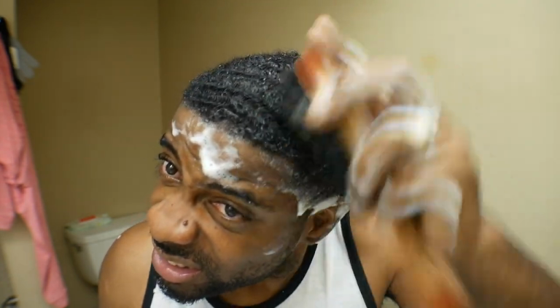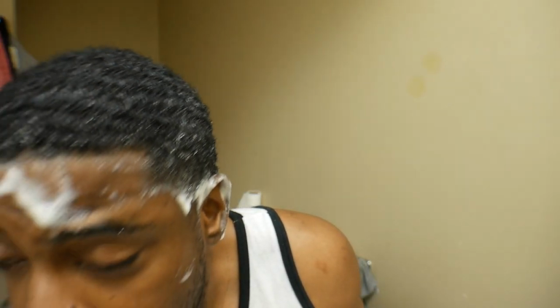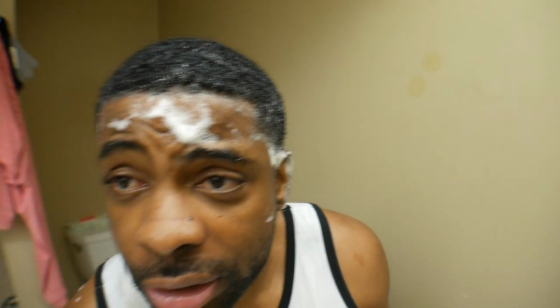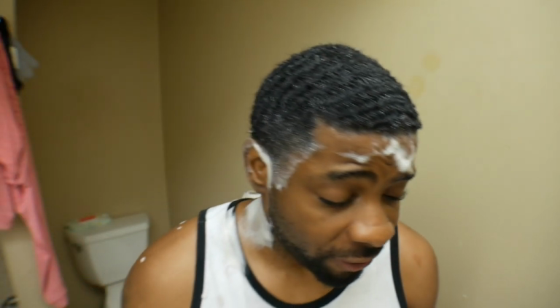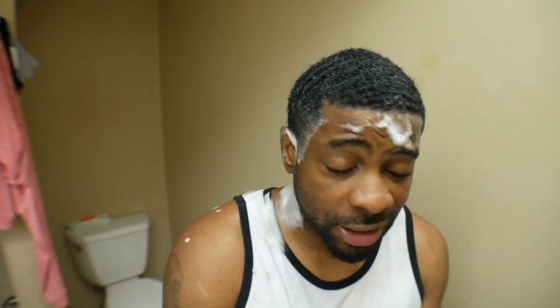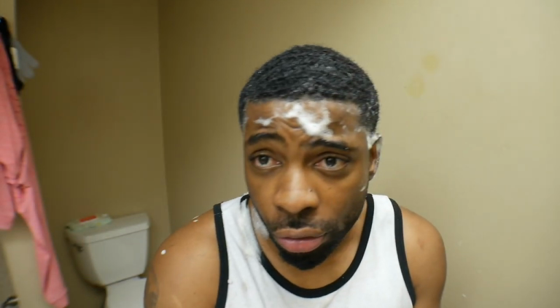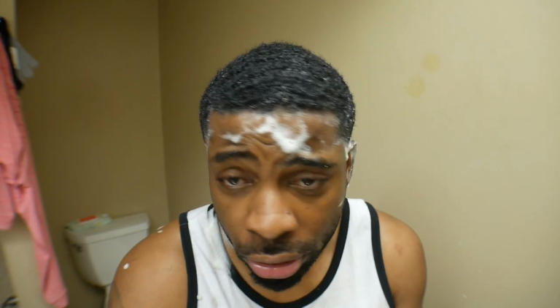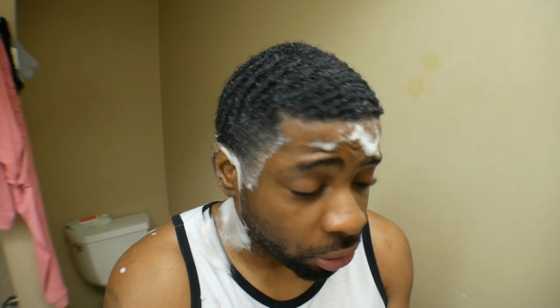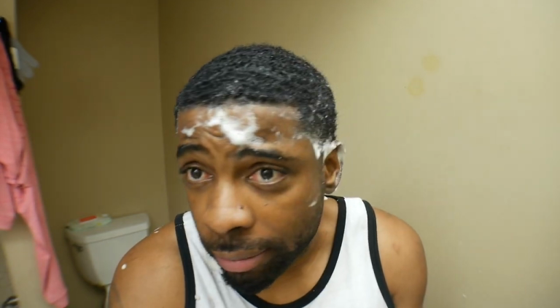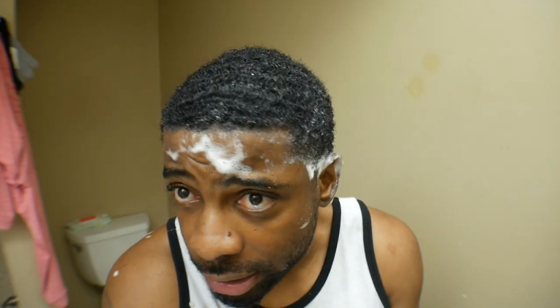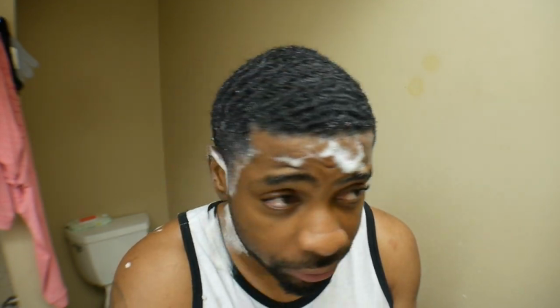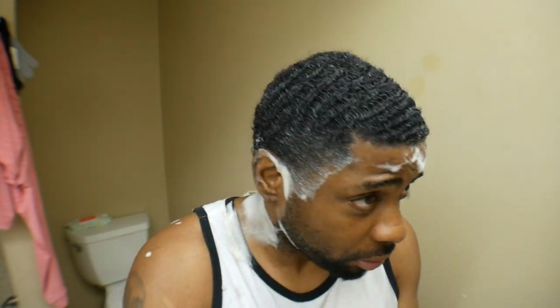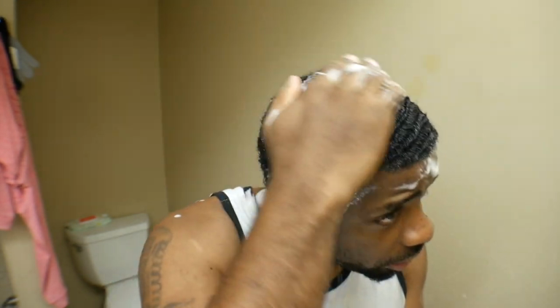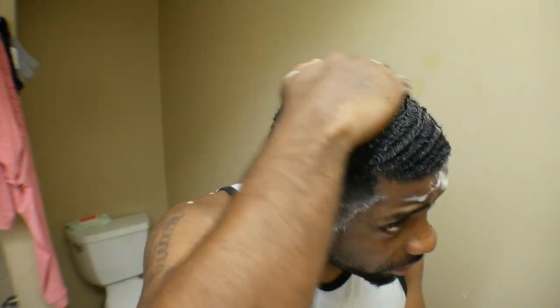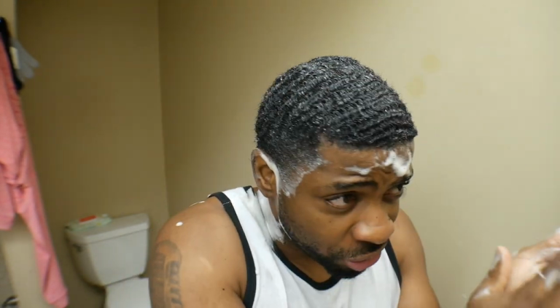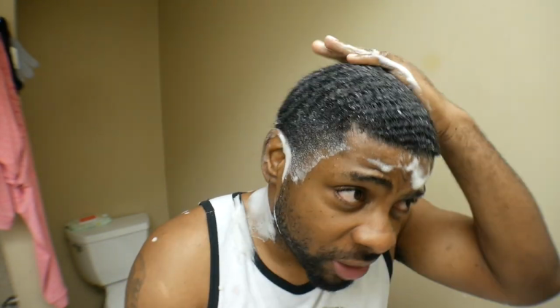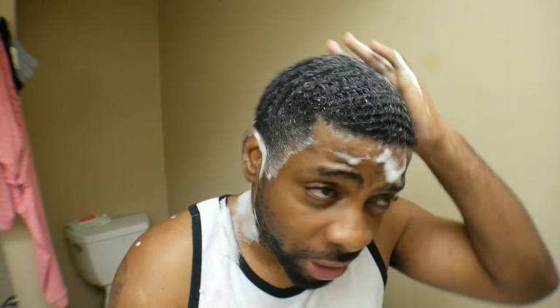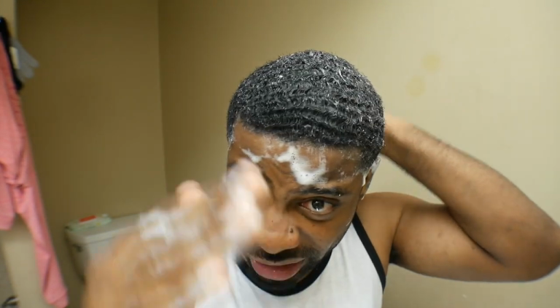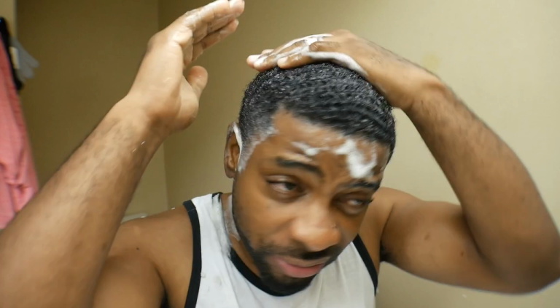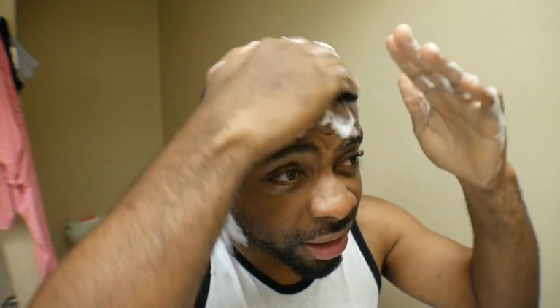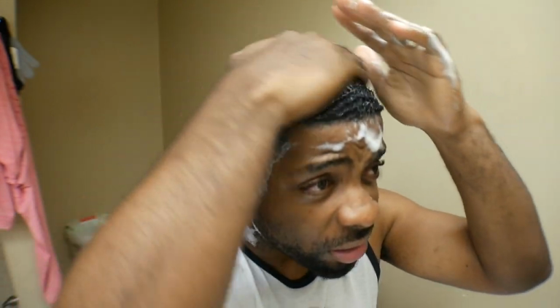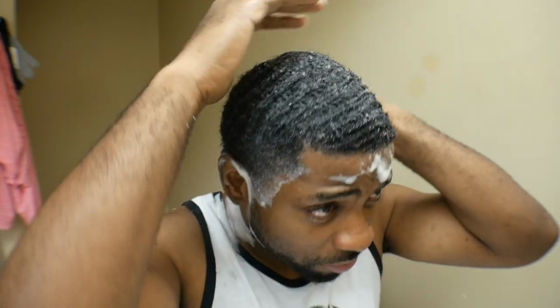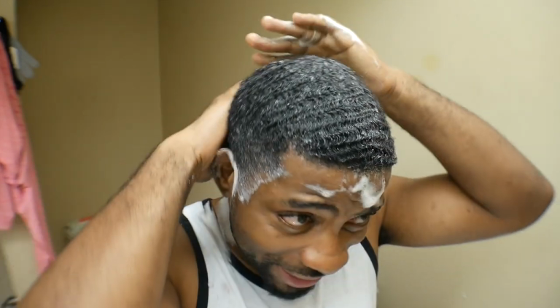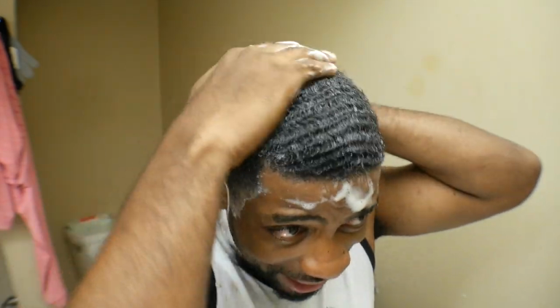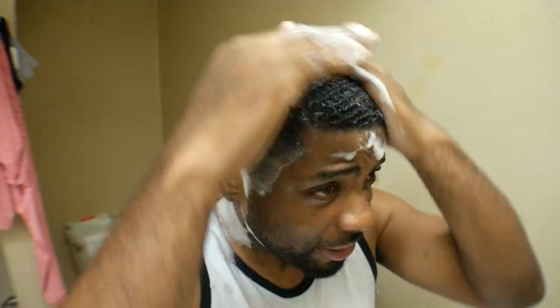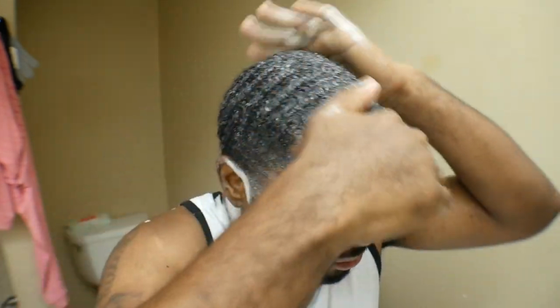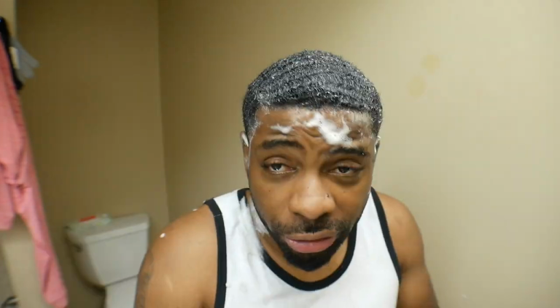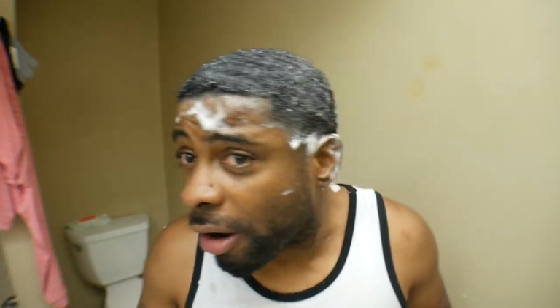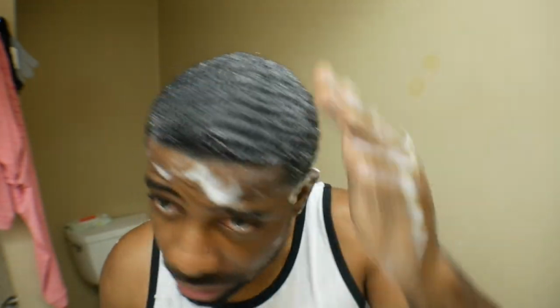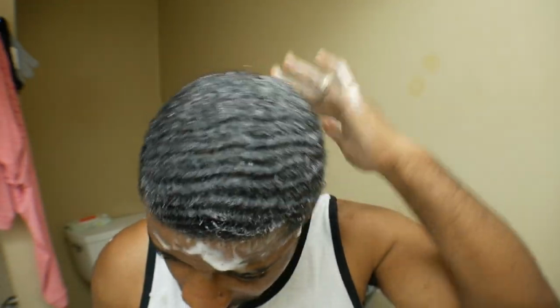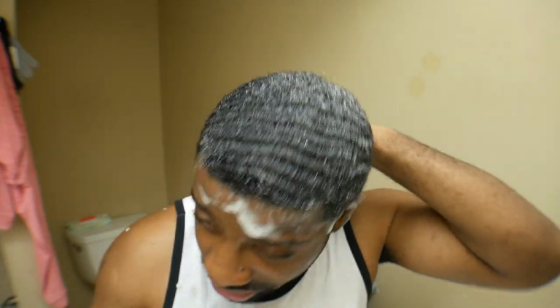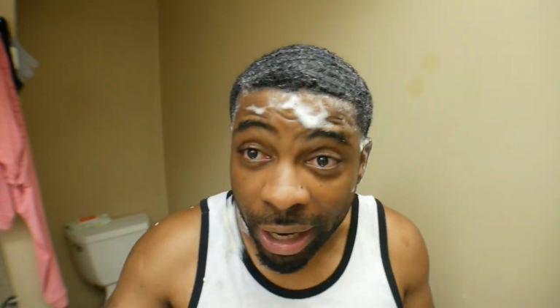In a couple of years, God forbid I start going bald, I can always come back and look at this video. I can show my son and my grandkids this video like, back in the day, your grandfather used to be drowning.